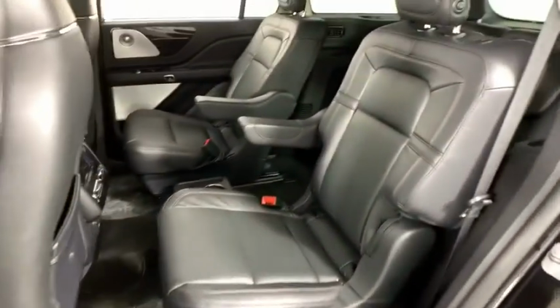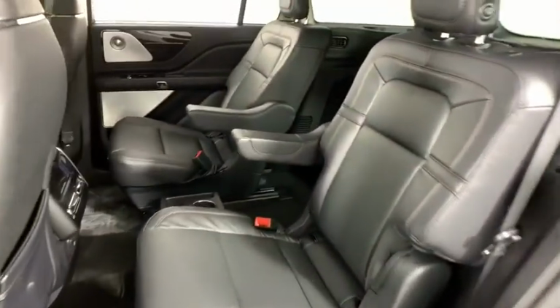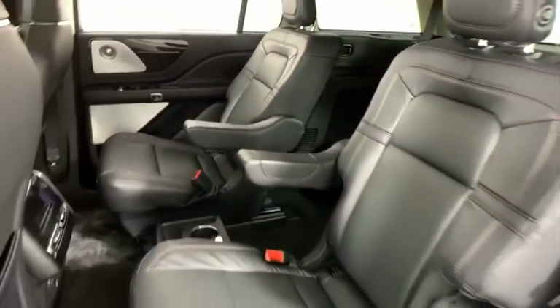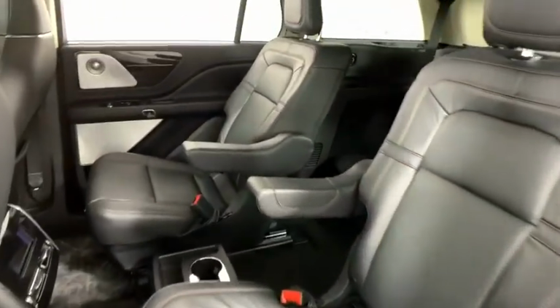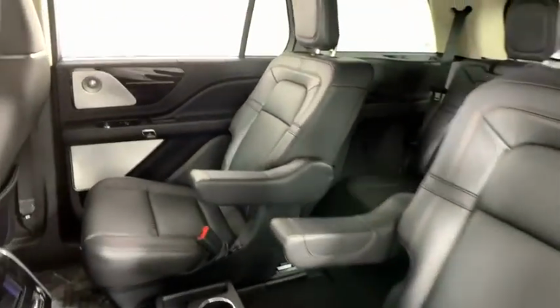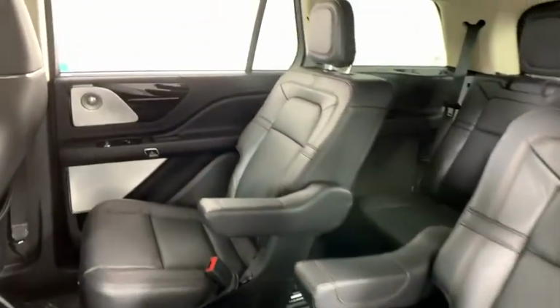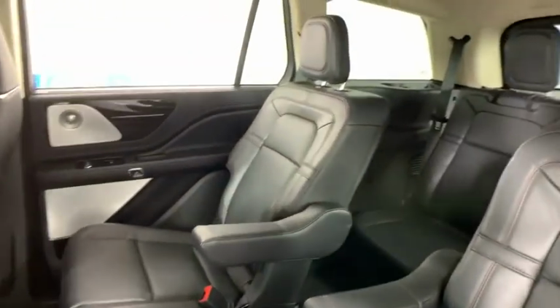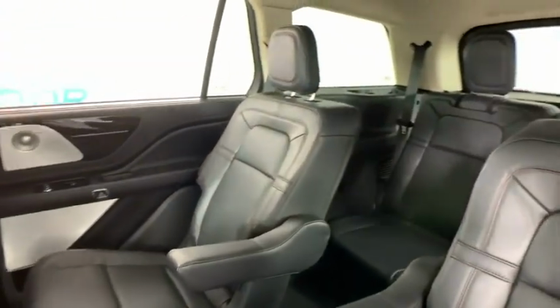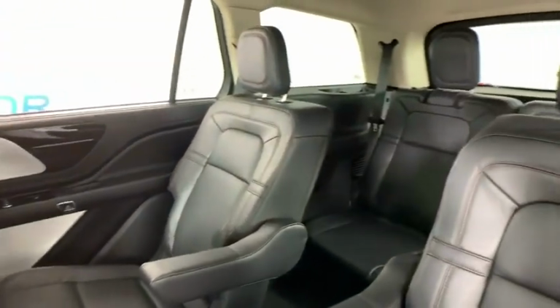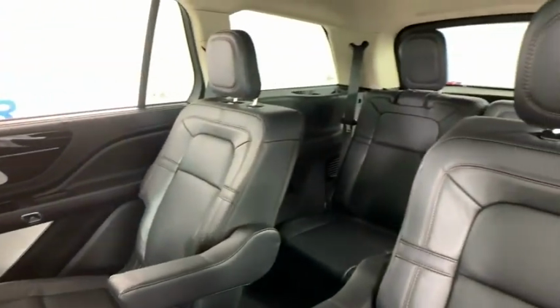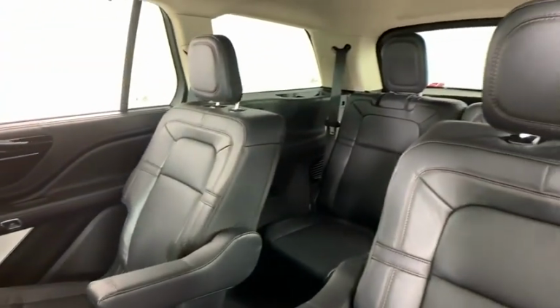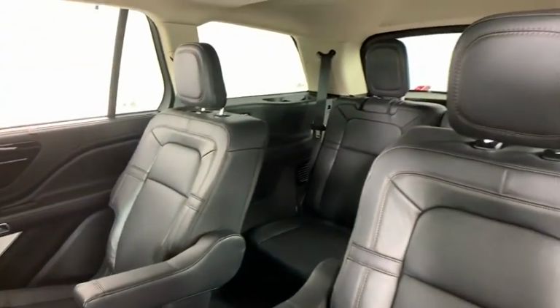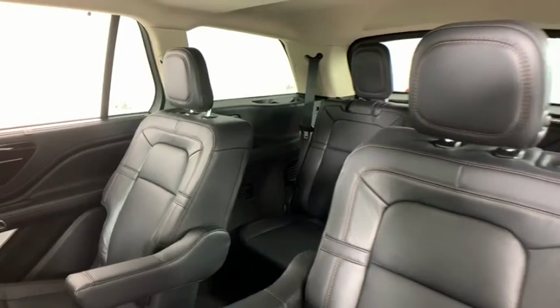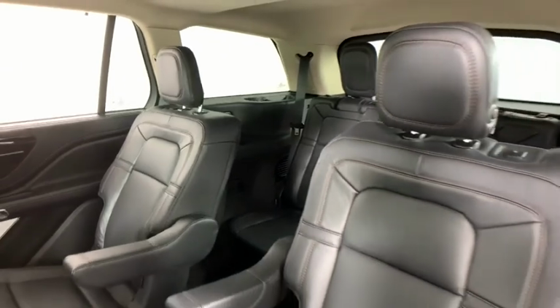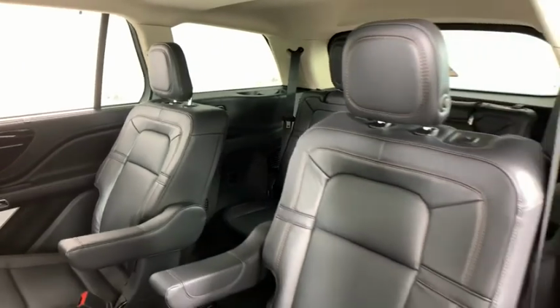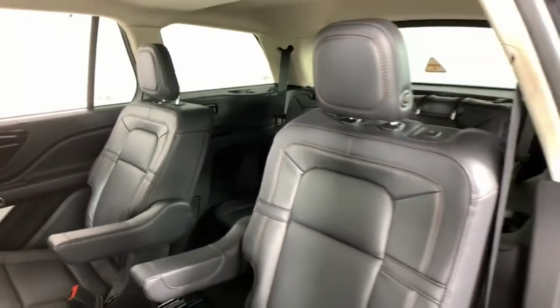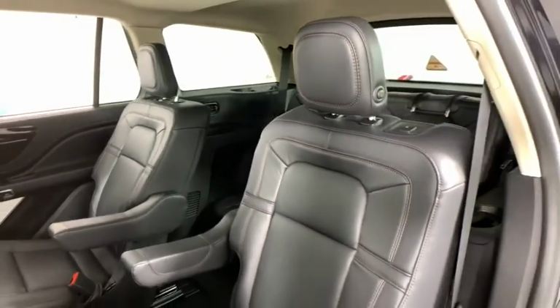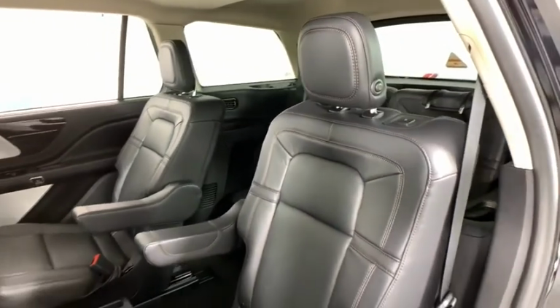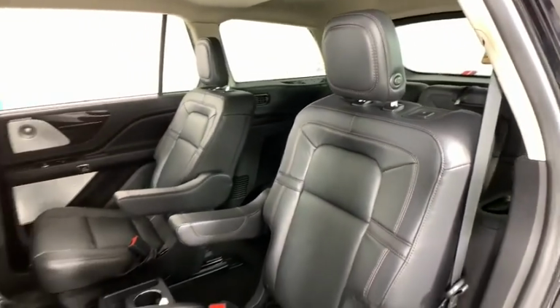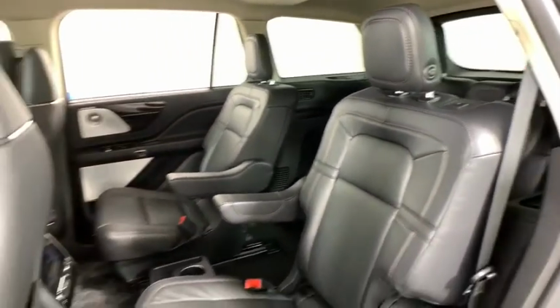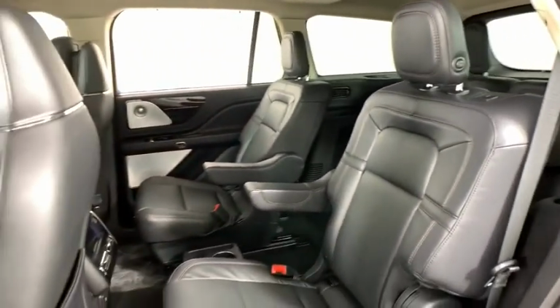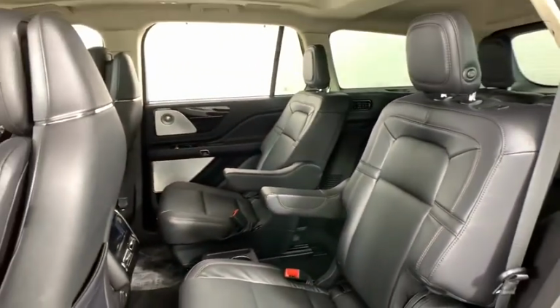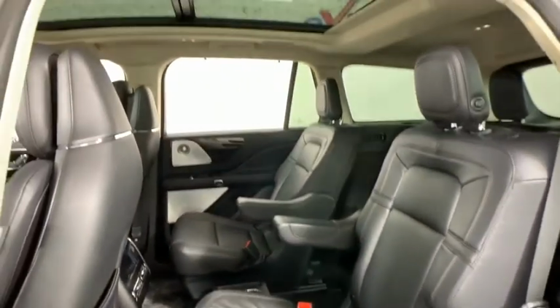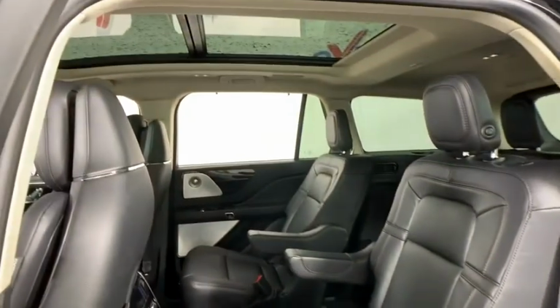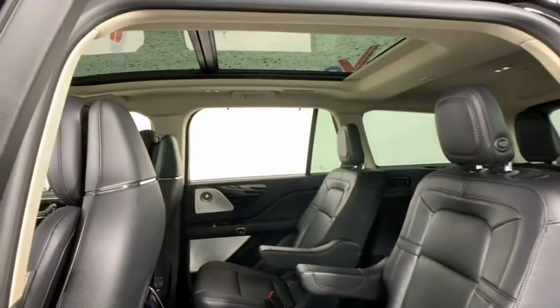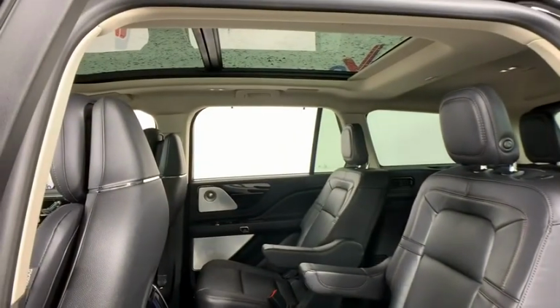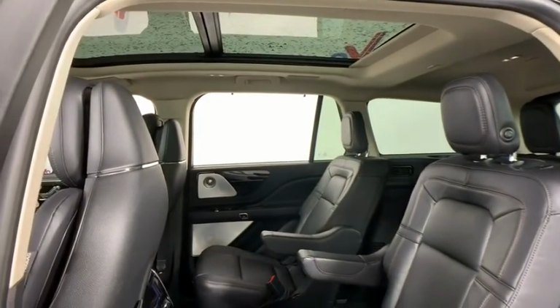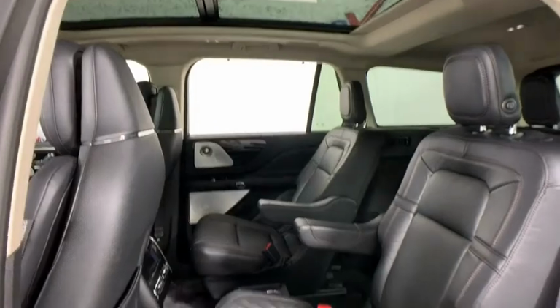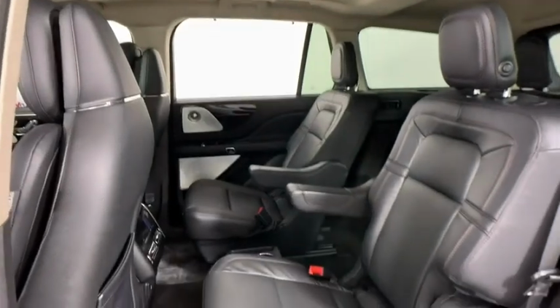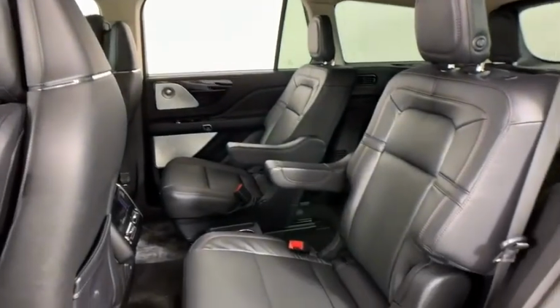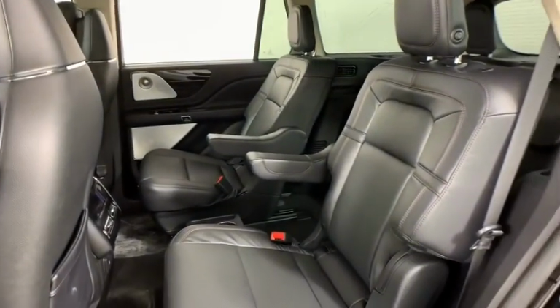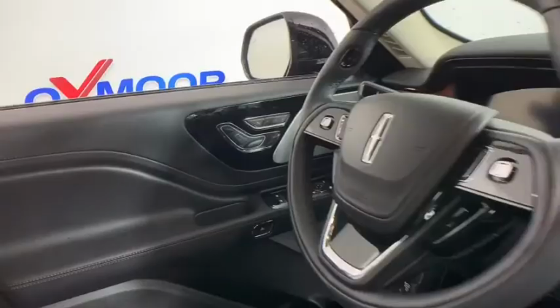Heated steering wheel, electronic stability control, fog lights, heated front seats, rear window defroster, trip computer, security system, power windows, remote keyless entry.